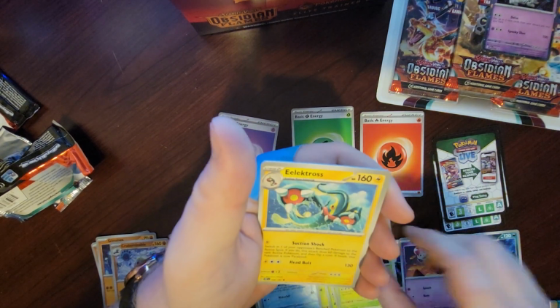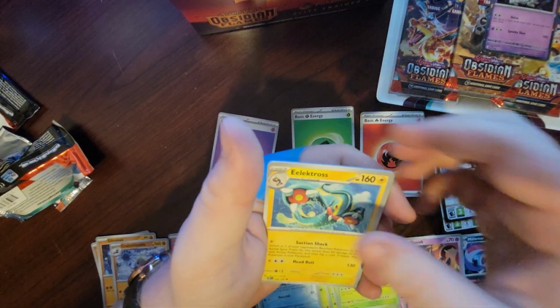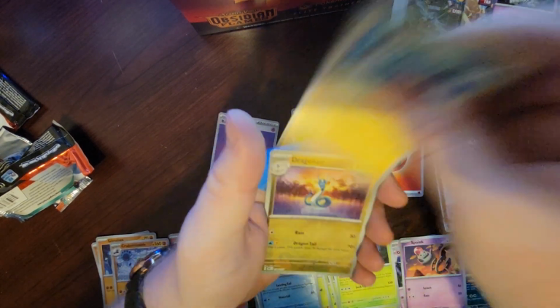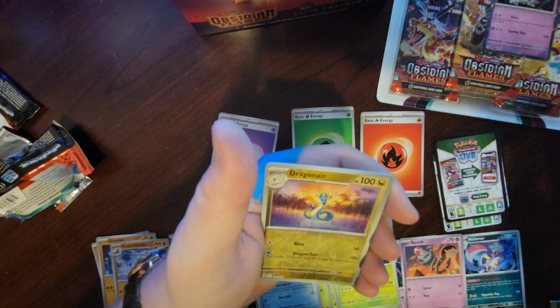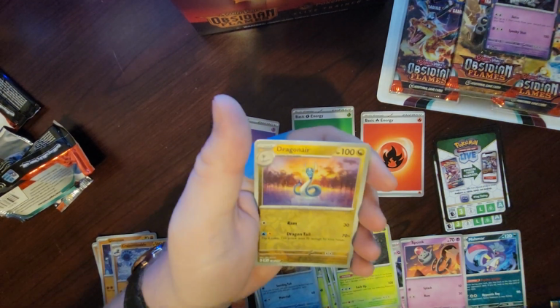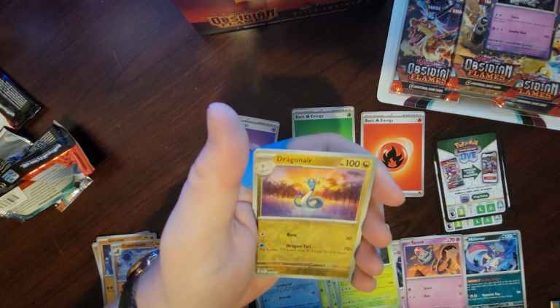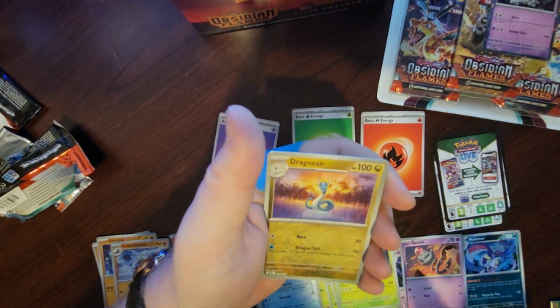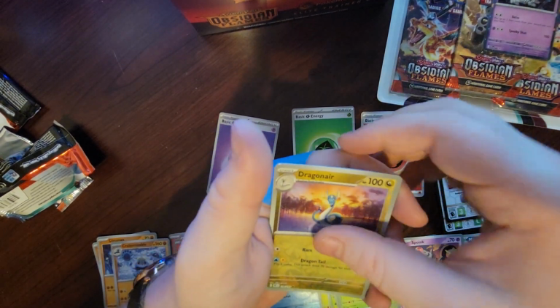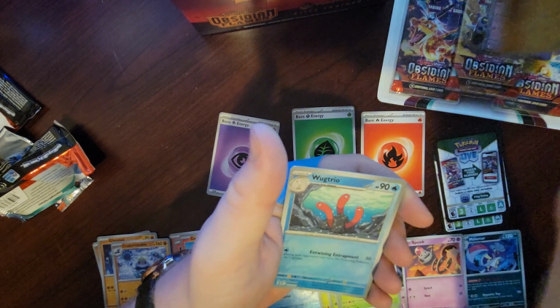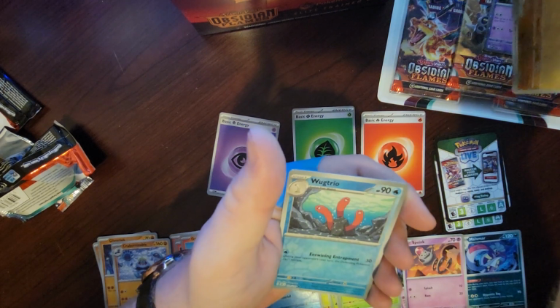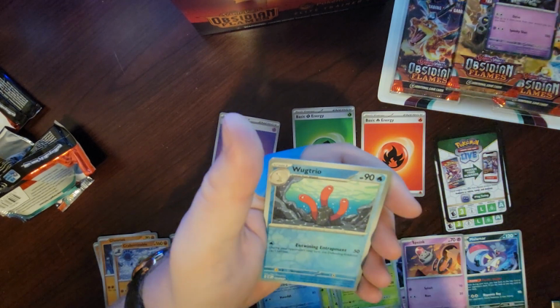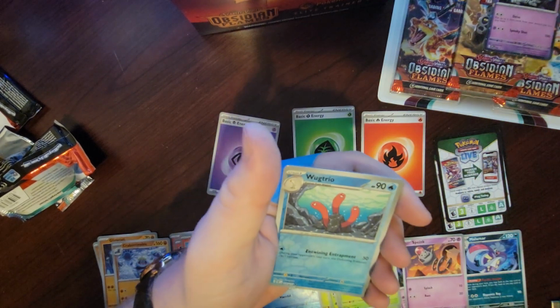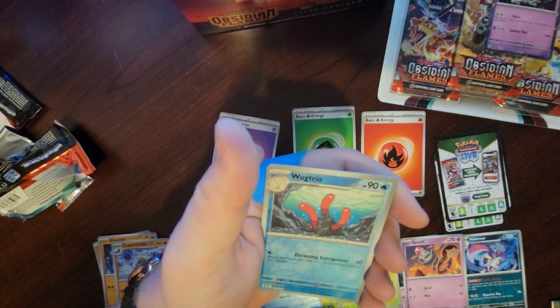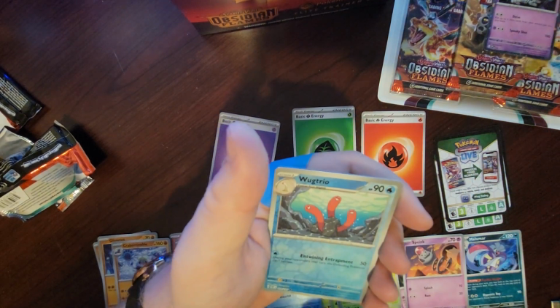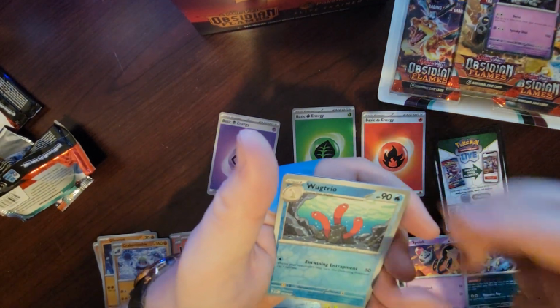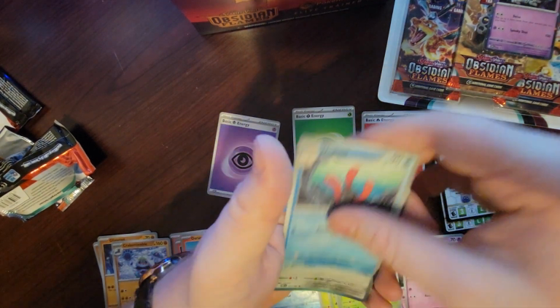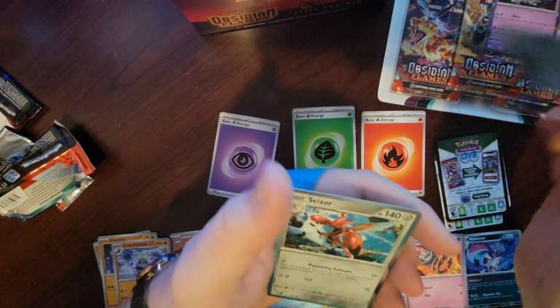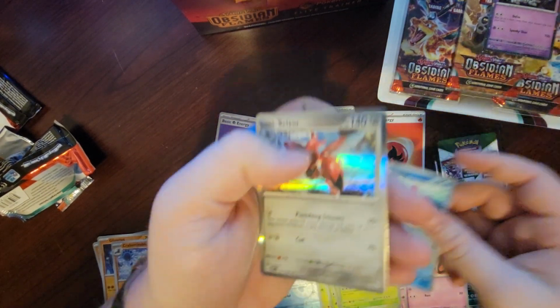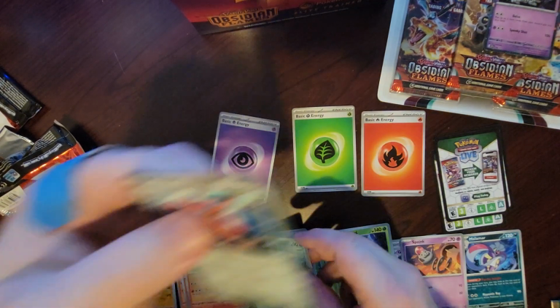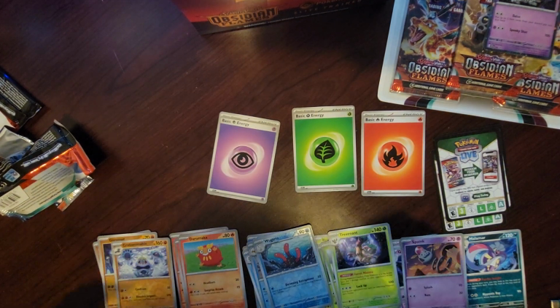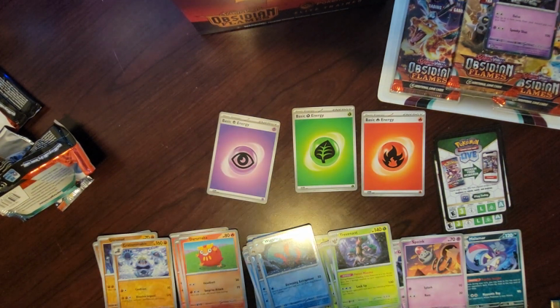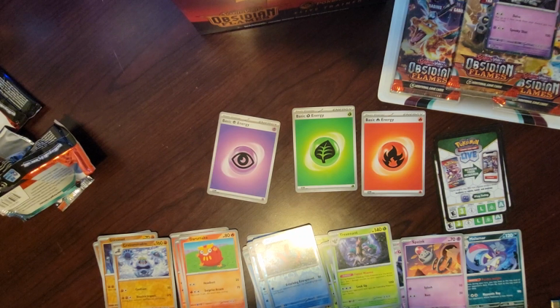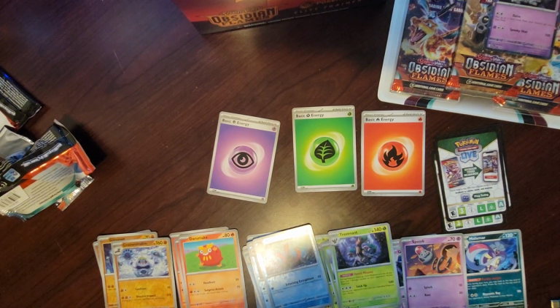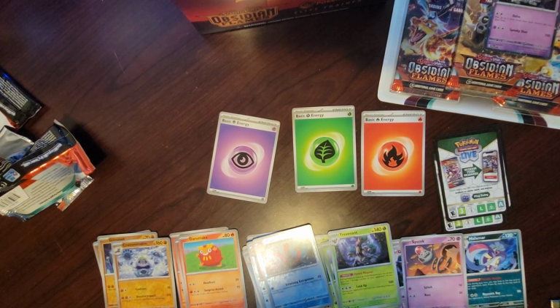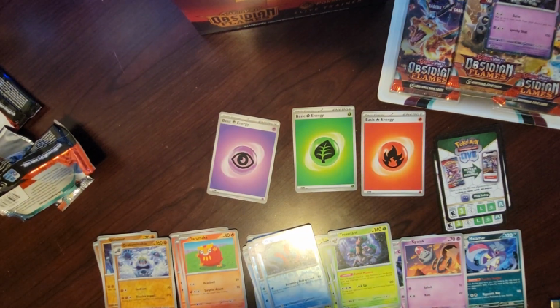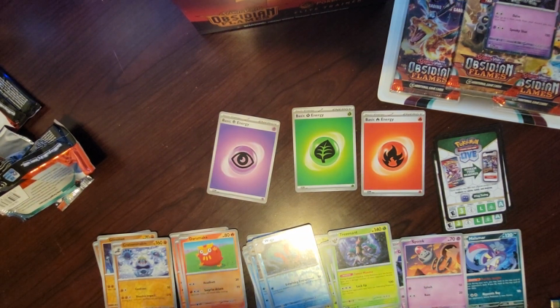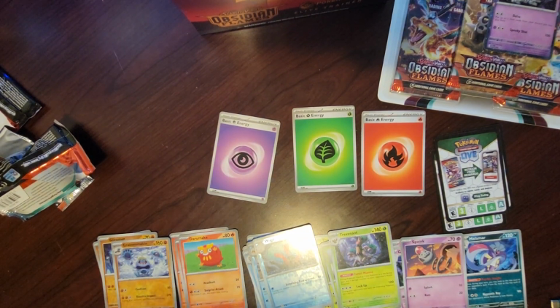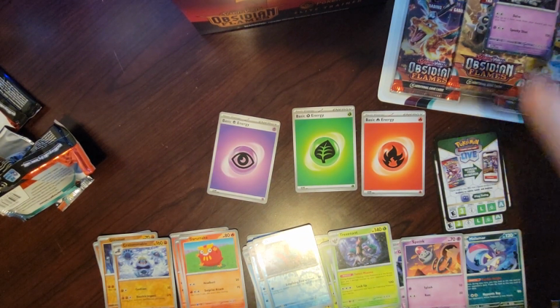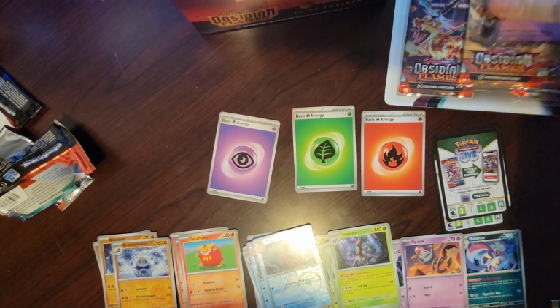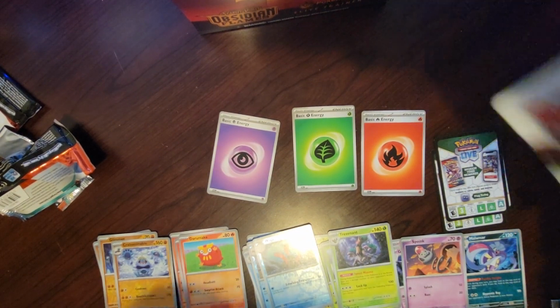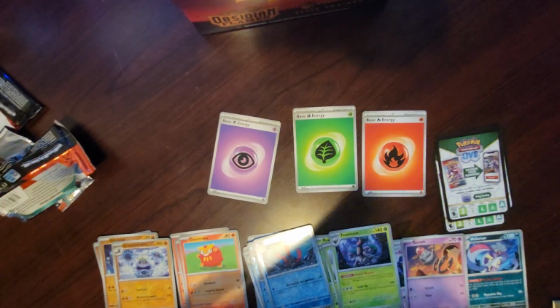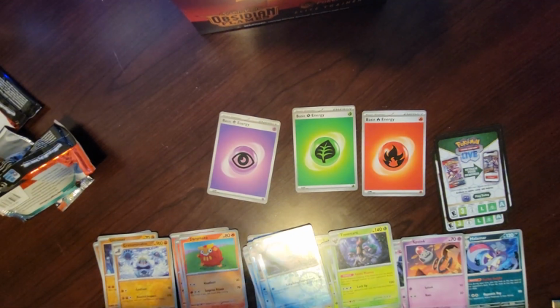Trevenant, Electabuzz, Dragonair — damn it. Wugtrio — bummer. And a Sableye. Well that was definitely a bust, but that's okay — it's not over.